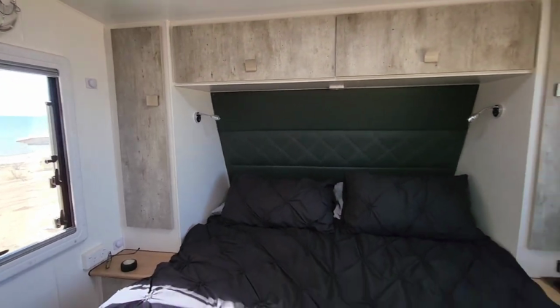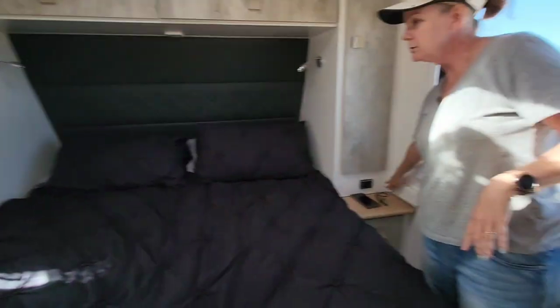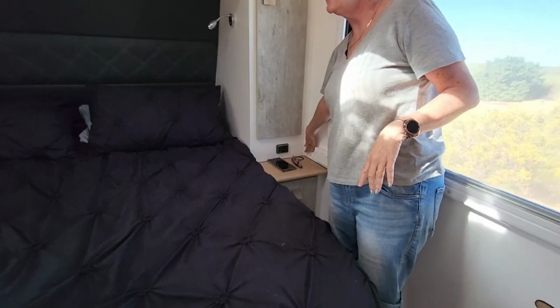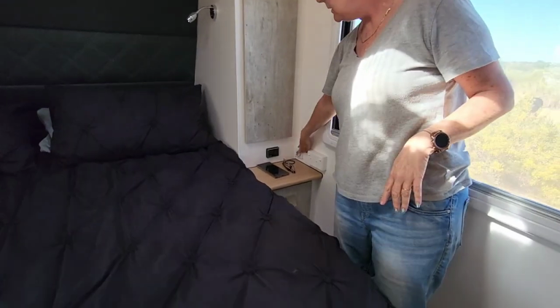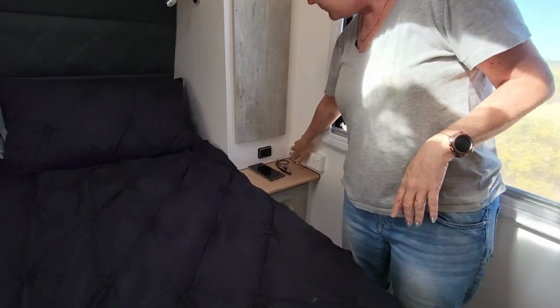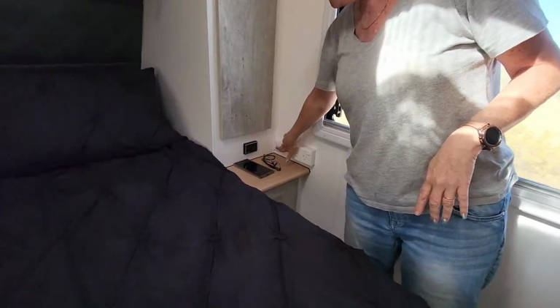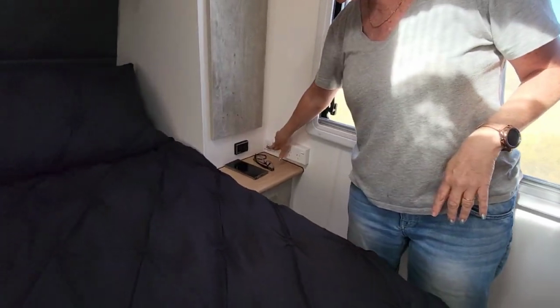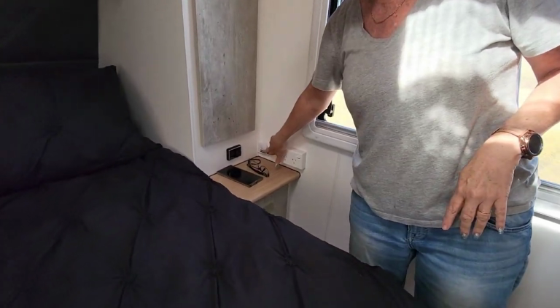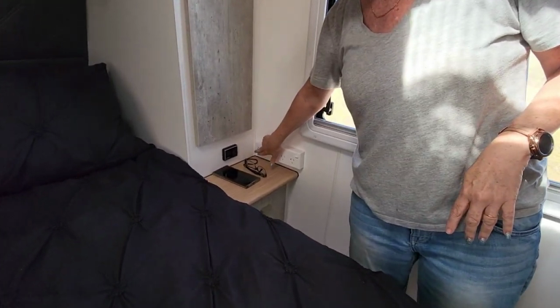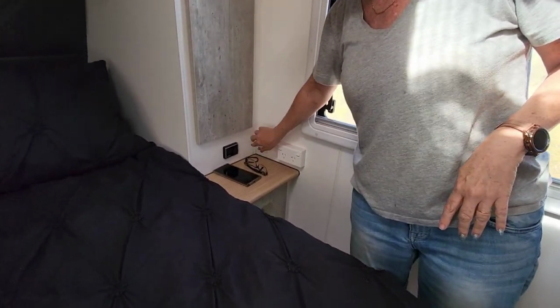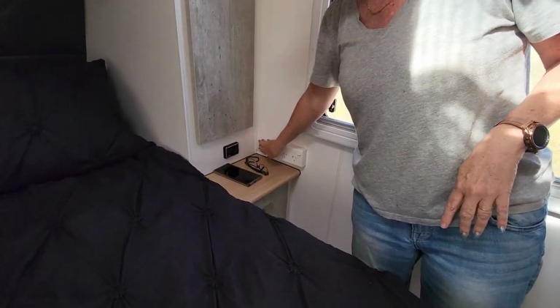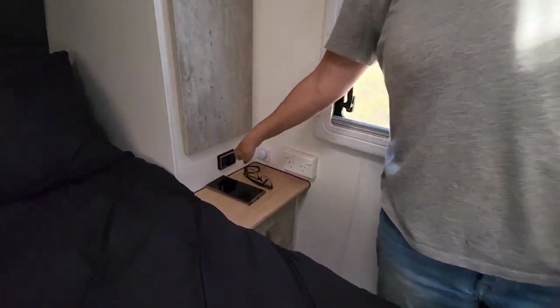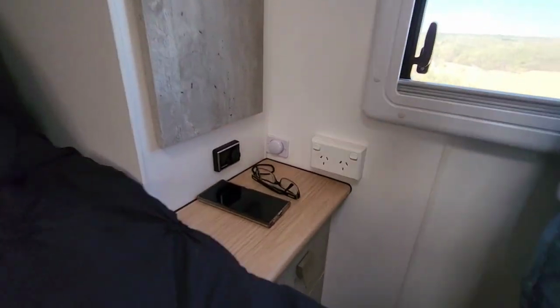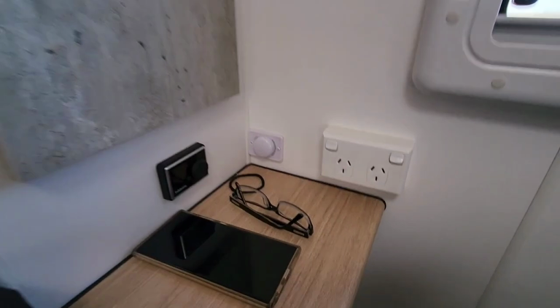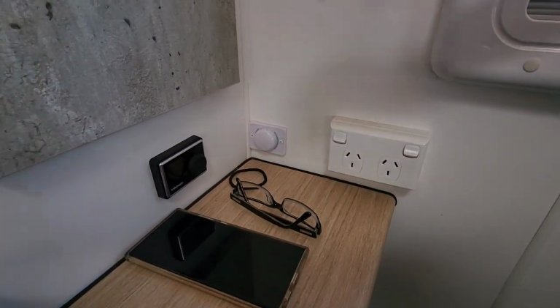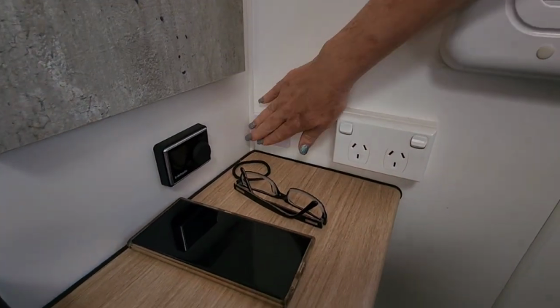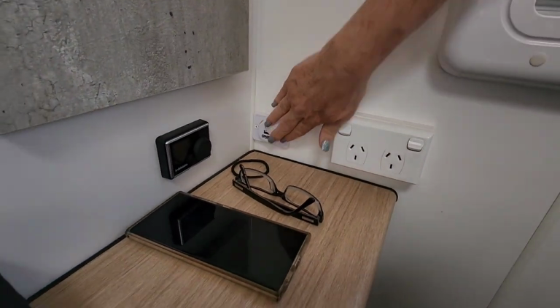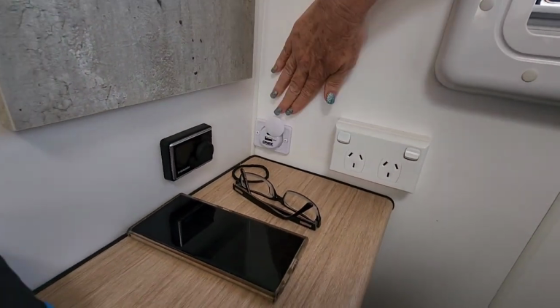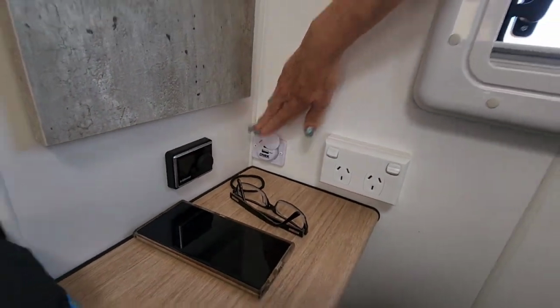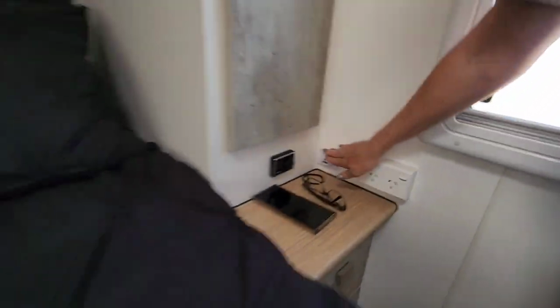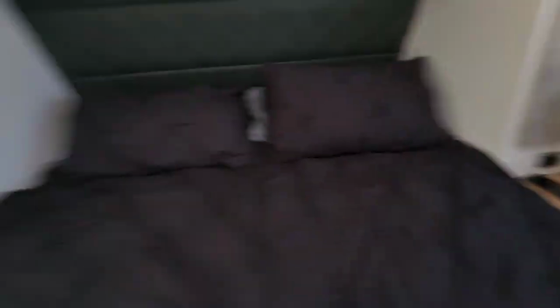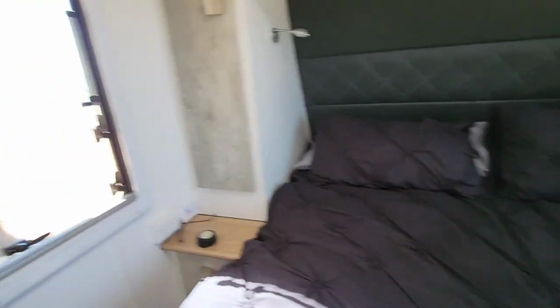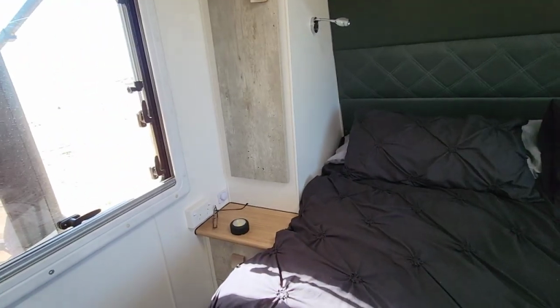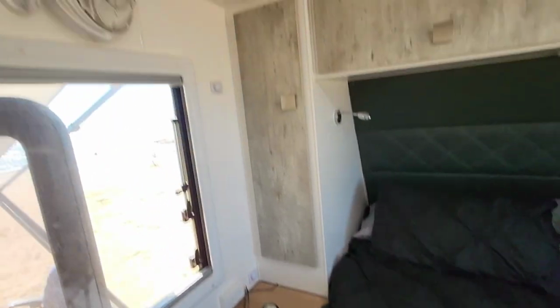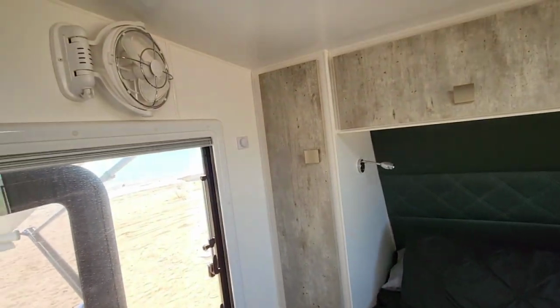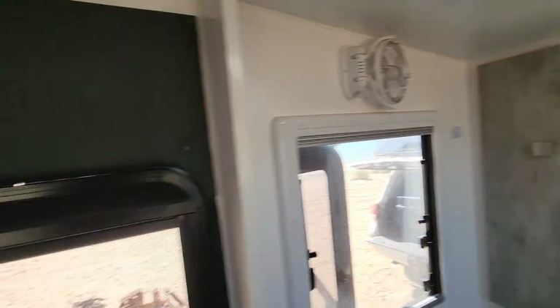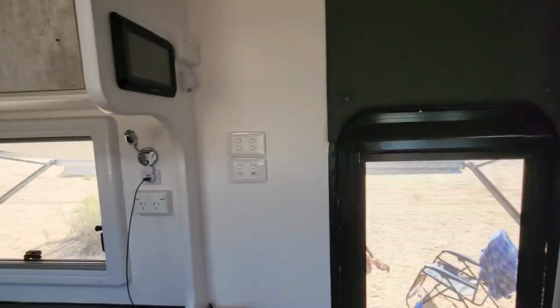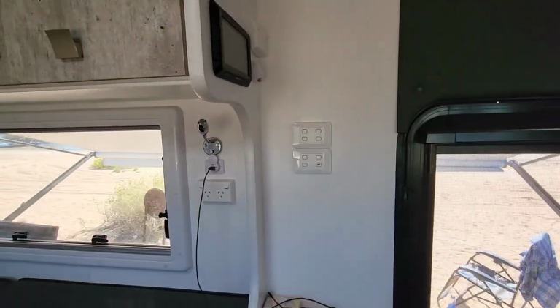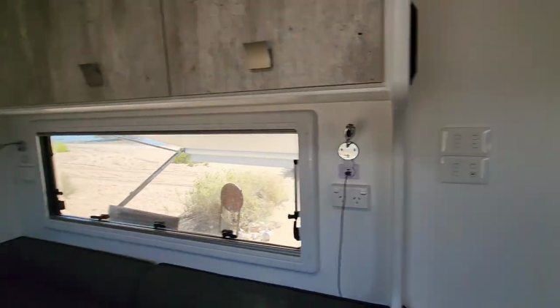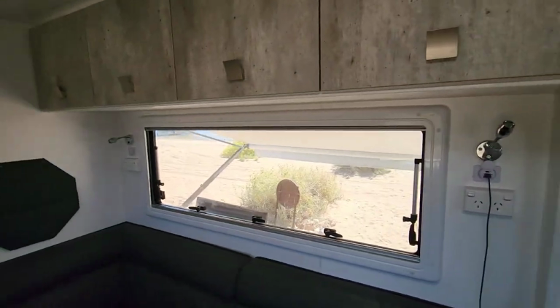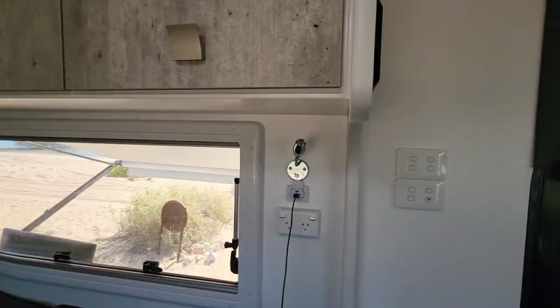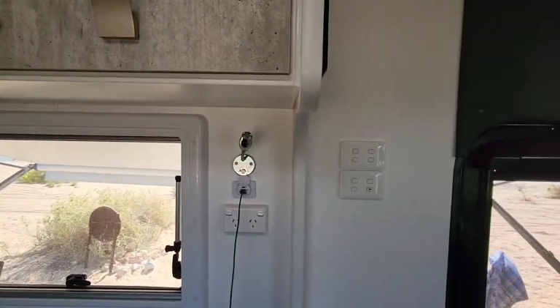There are 12-volt points throughout - I've got one and Brad has two. We thought they'd be overkill, but having them dotted everywhere is actually quite handy.